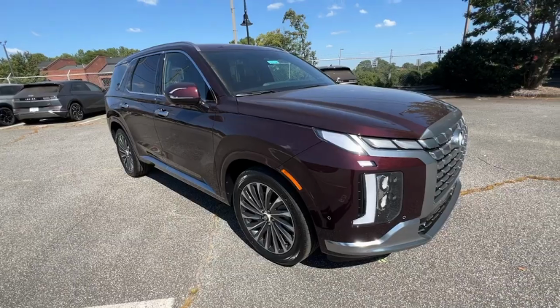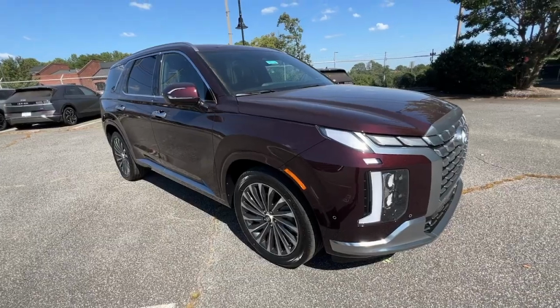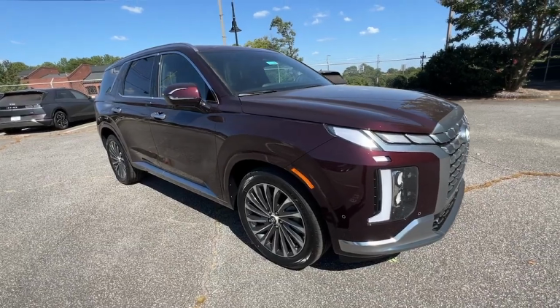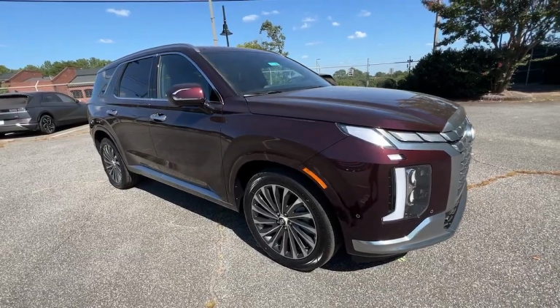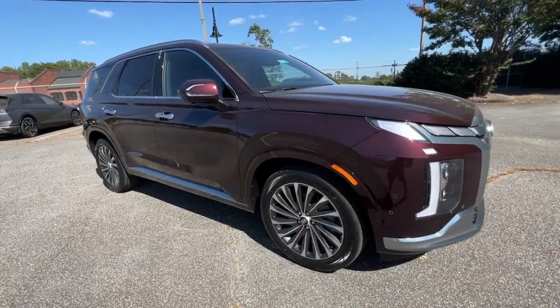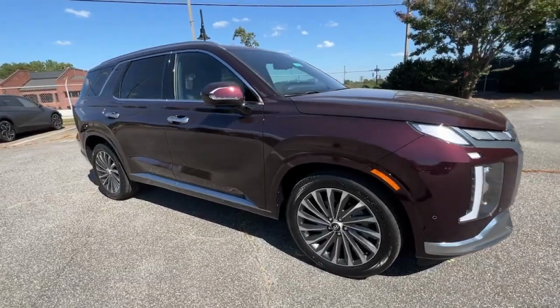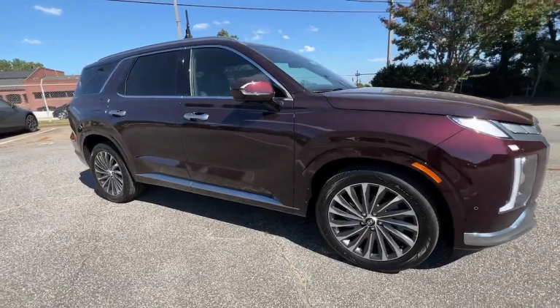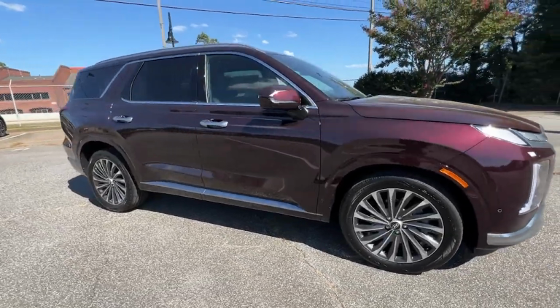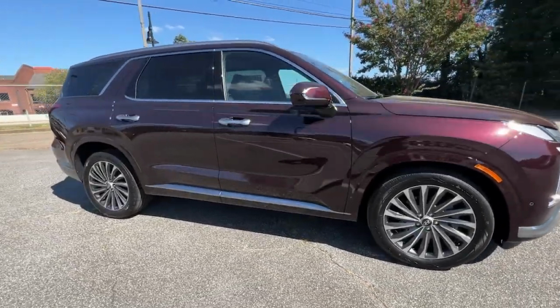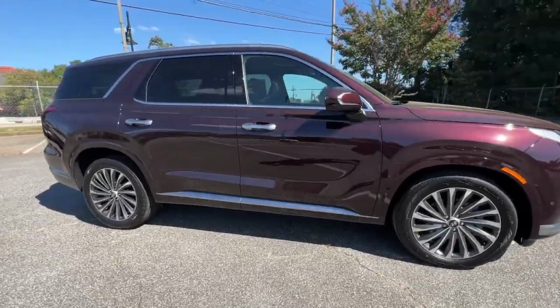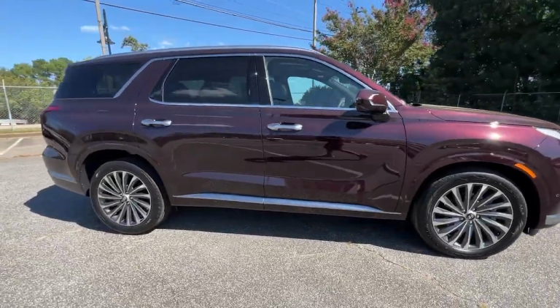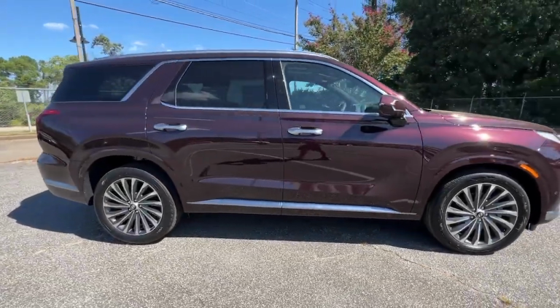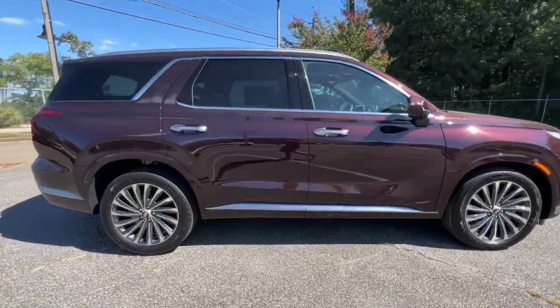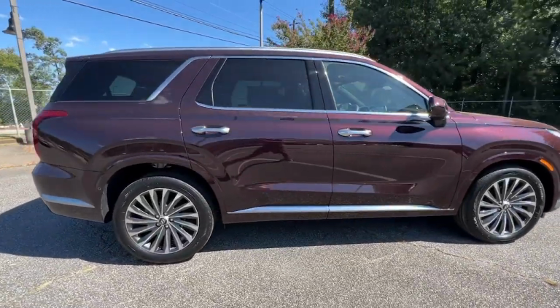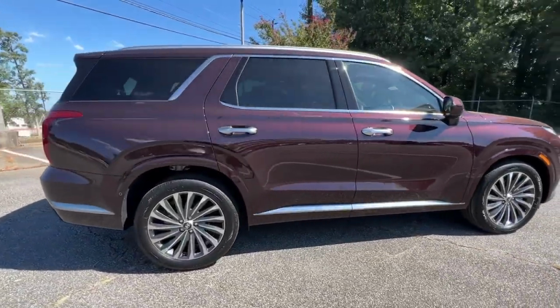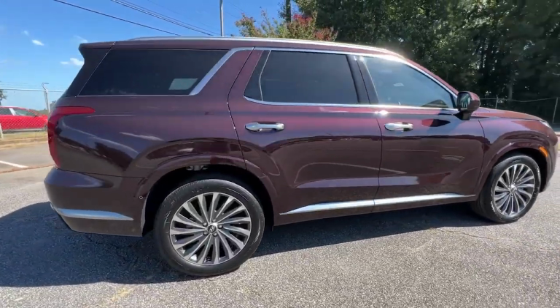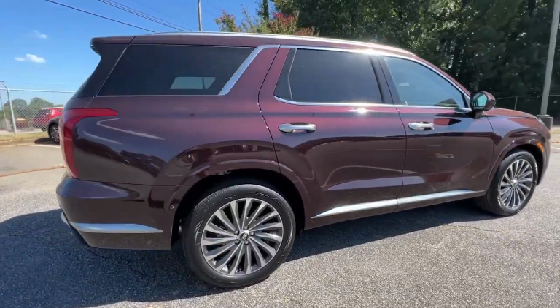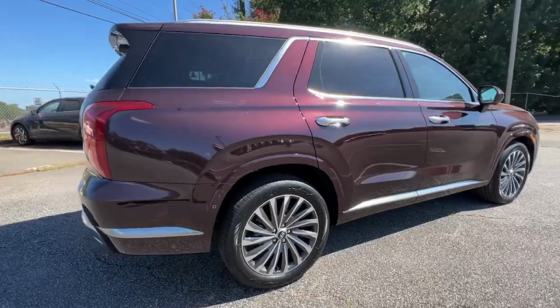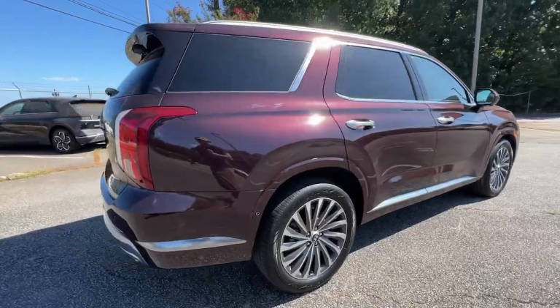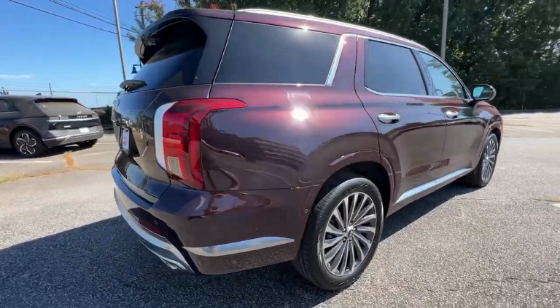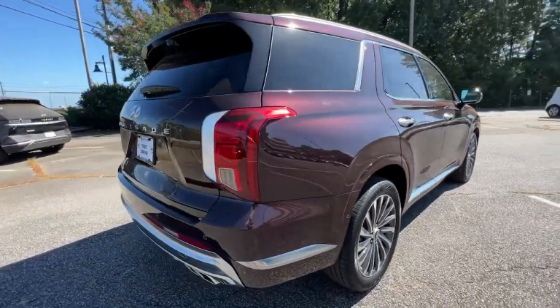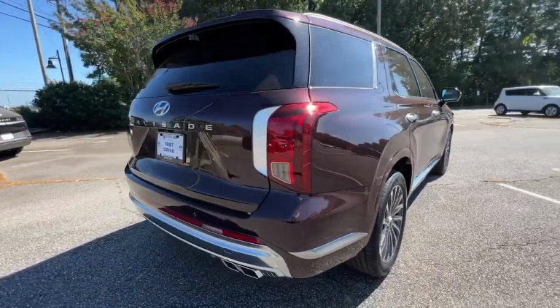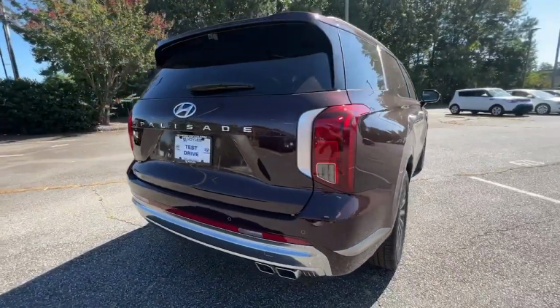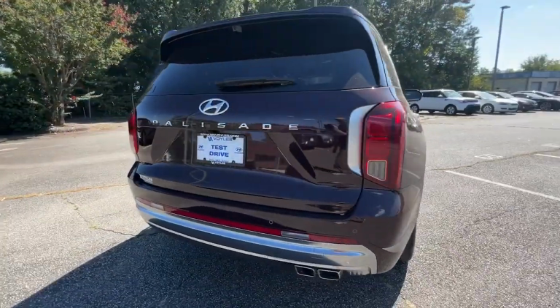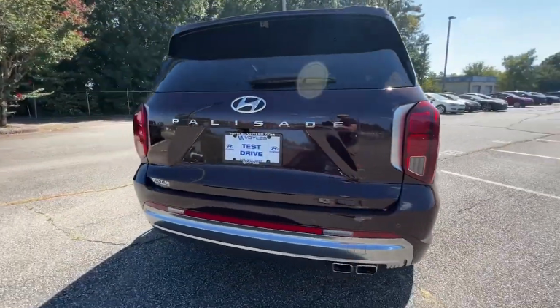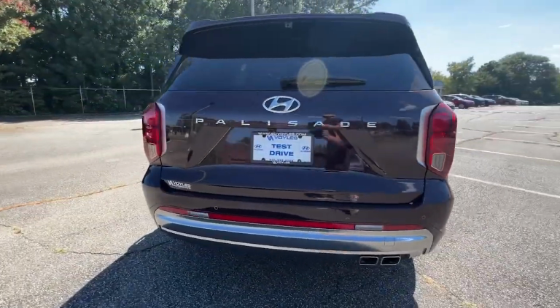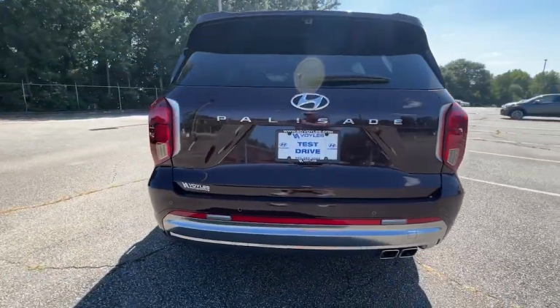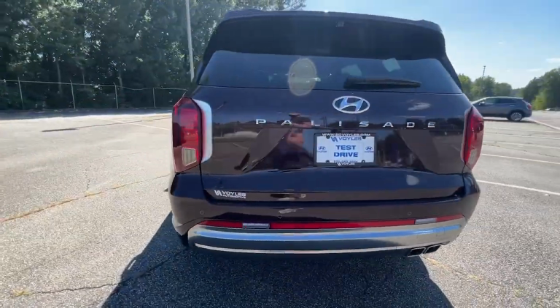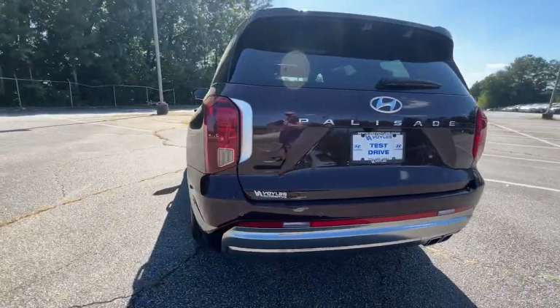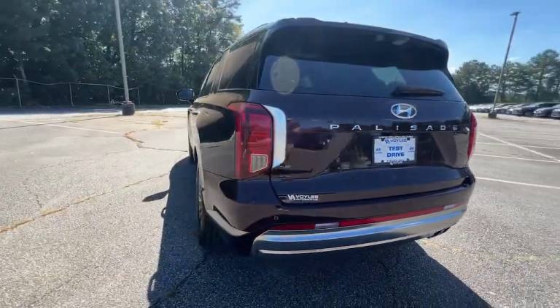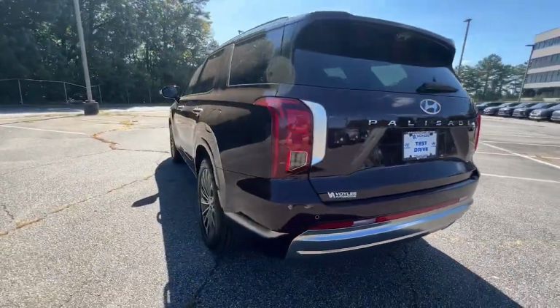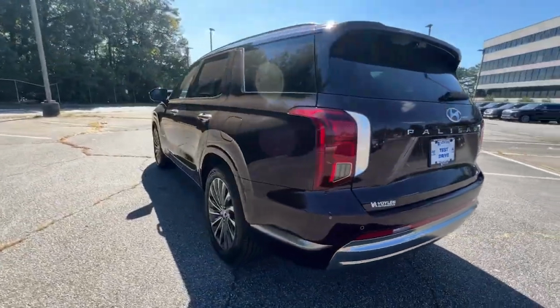You'll have love at first sight with the 2024 Hyundai Palisade. Style, space, and performance are yours in this well-equipped Palisade.